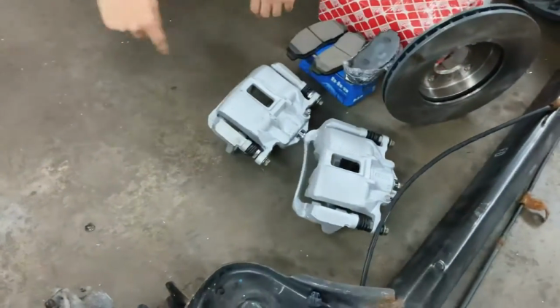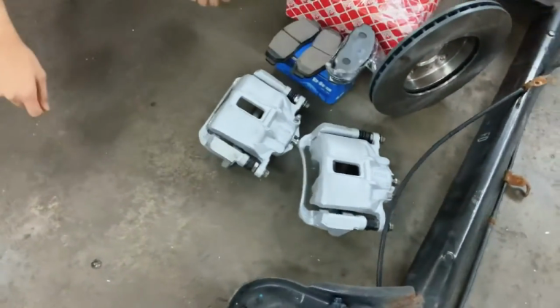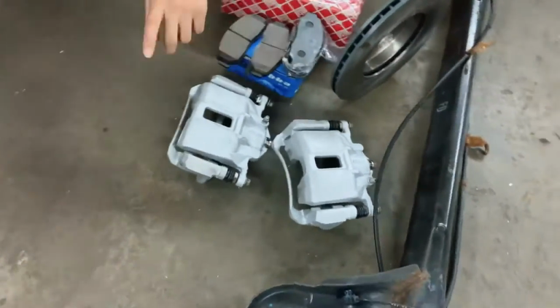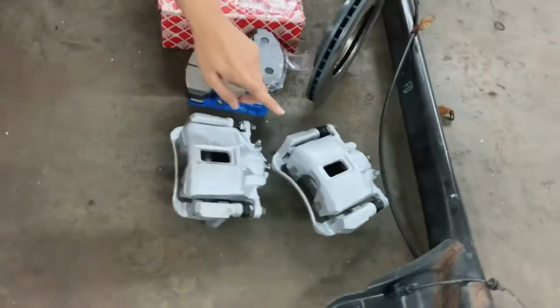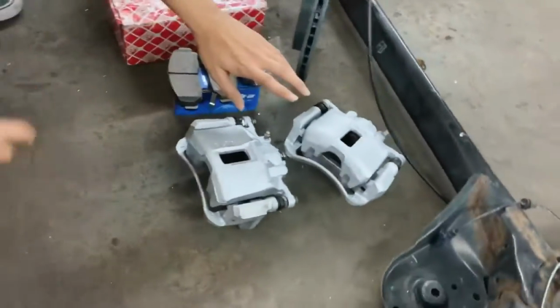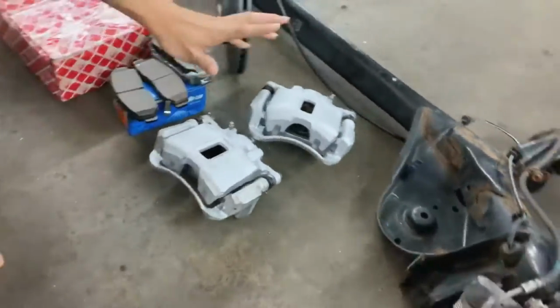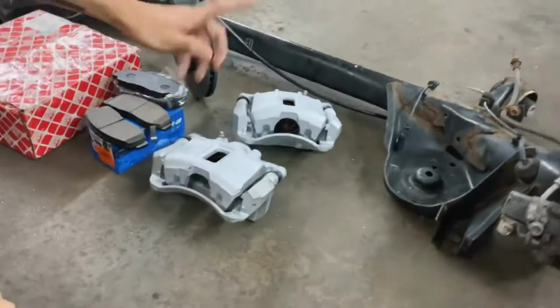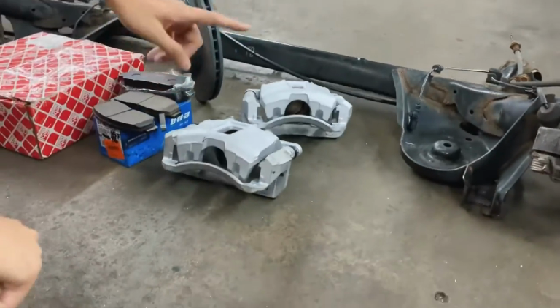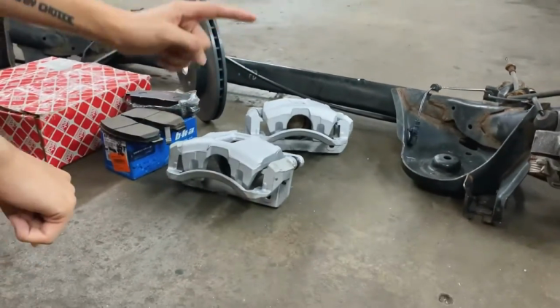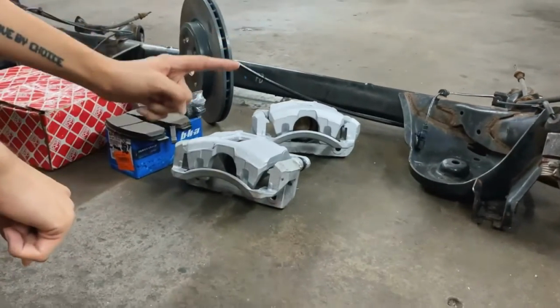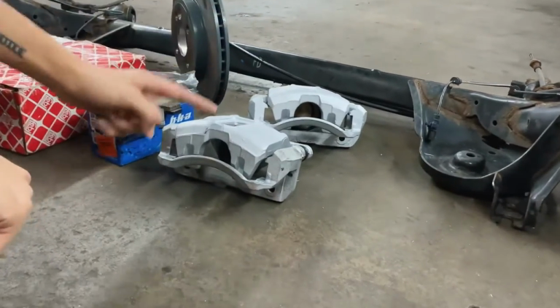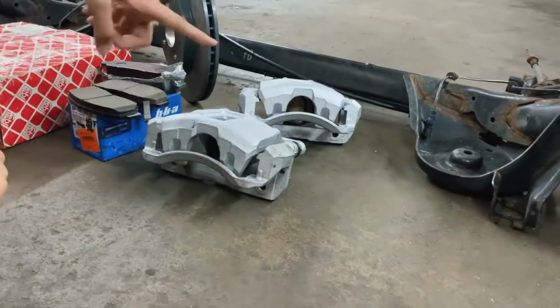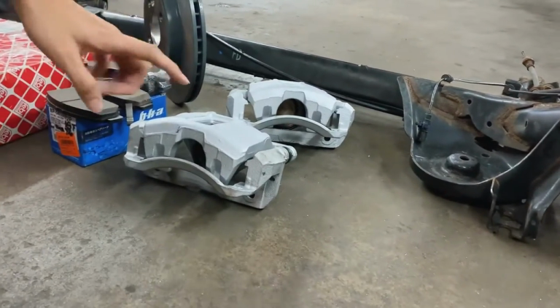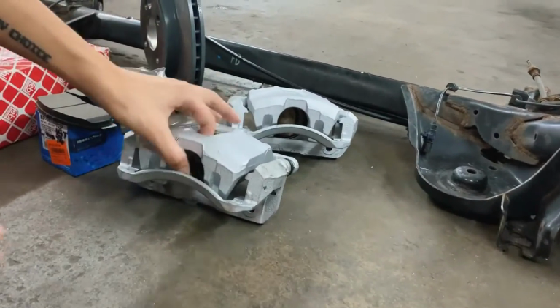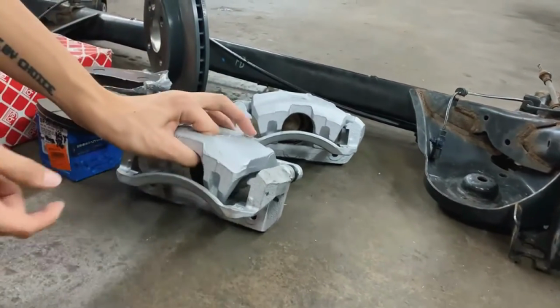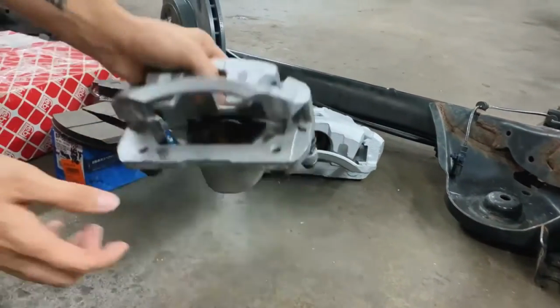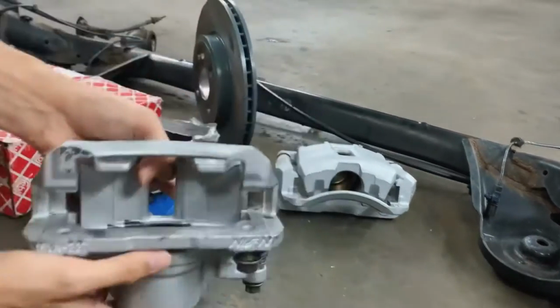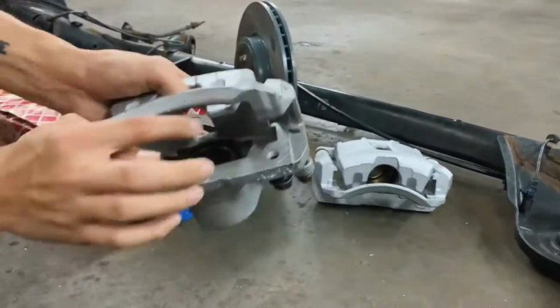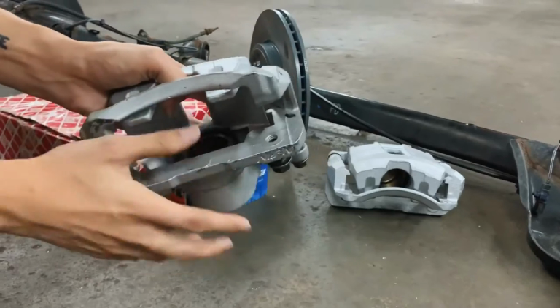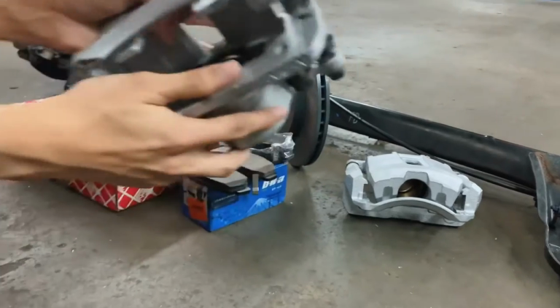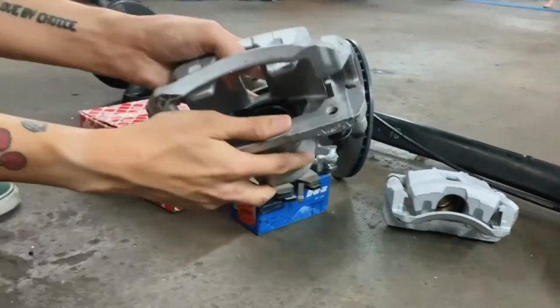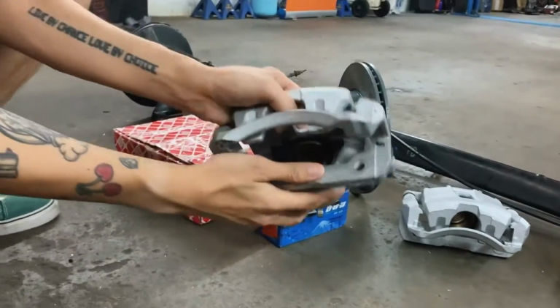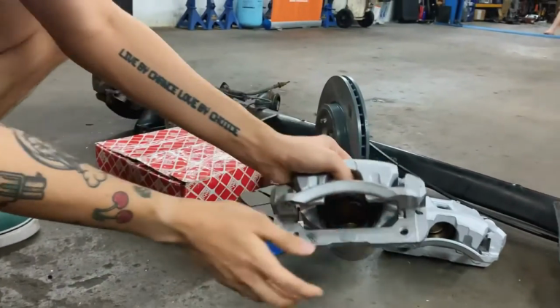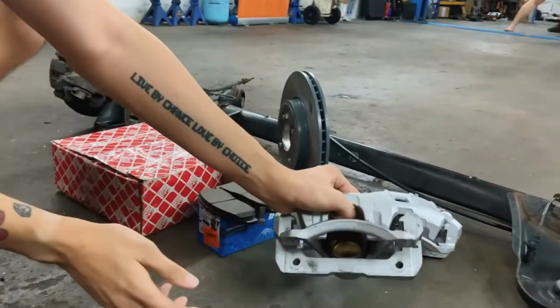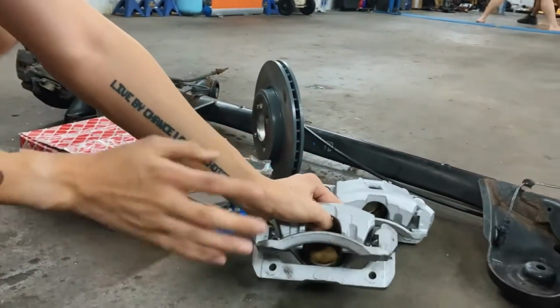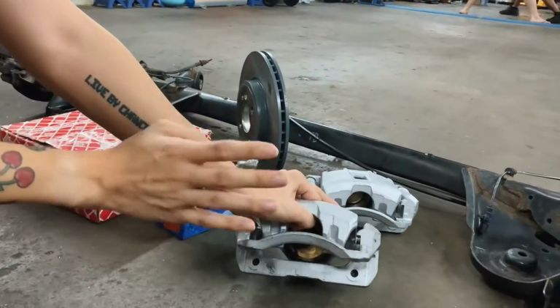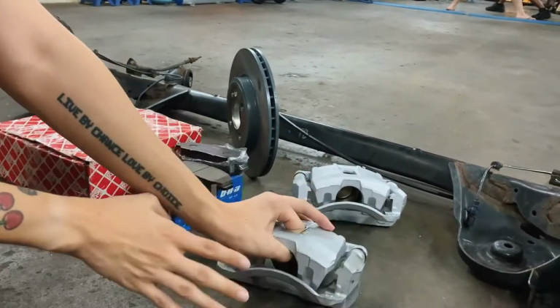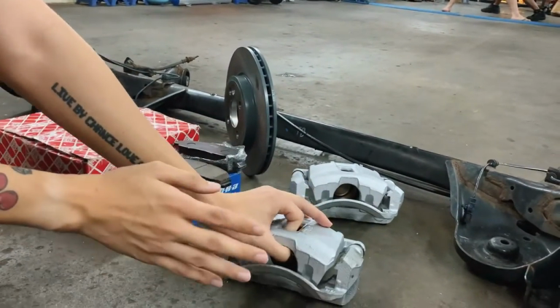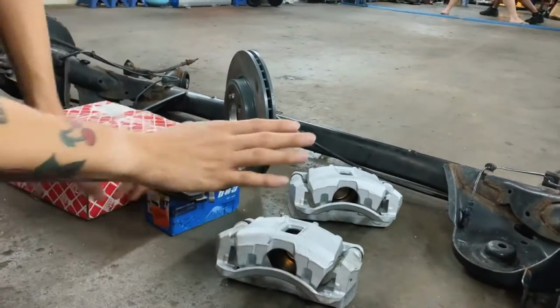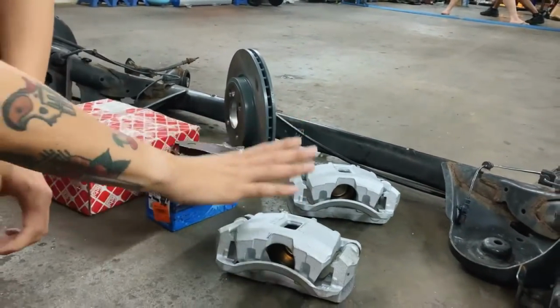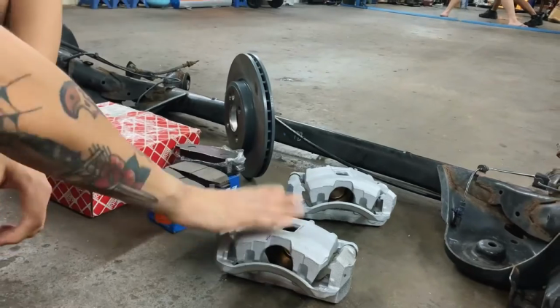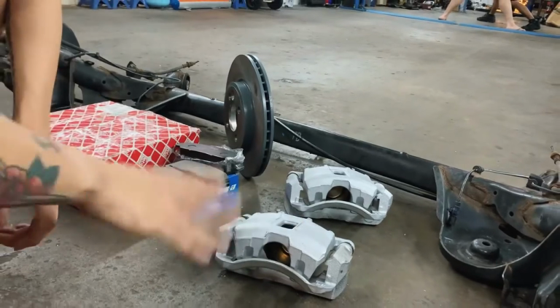For the front, we're also changing to a set of Honda Odyssey calipers — the single port, which is a bit bigger compared to stock — so better braking power. I think it's plug and play with not much bracket work needed.